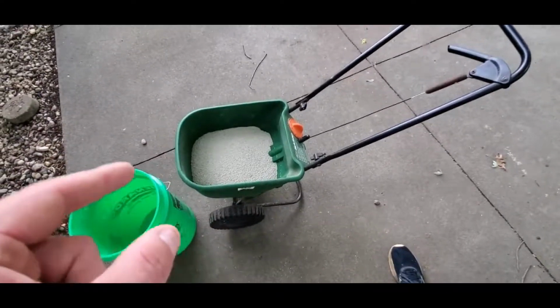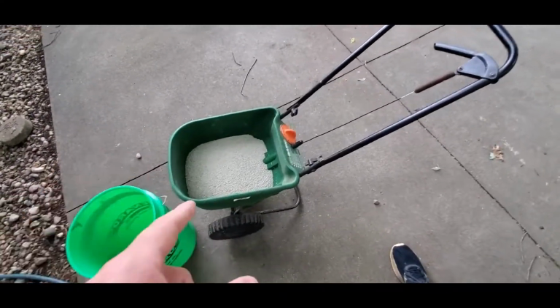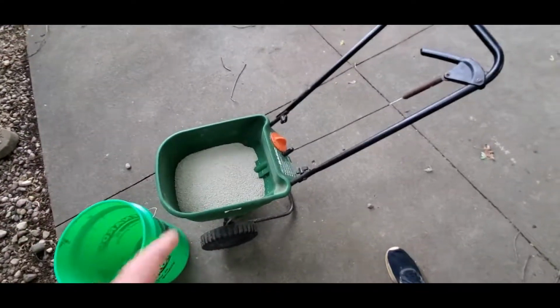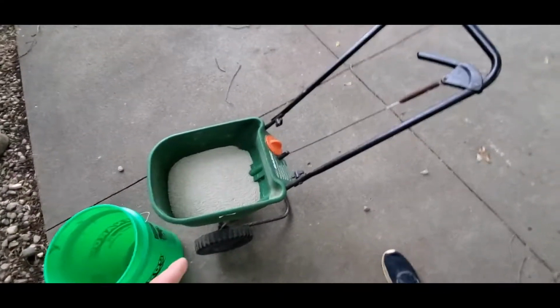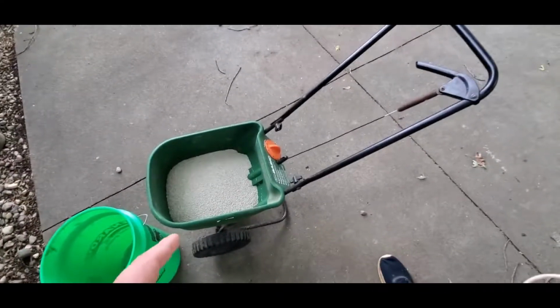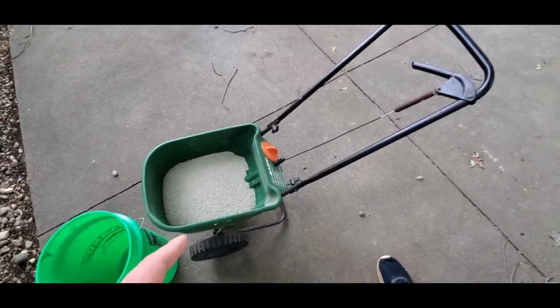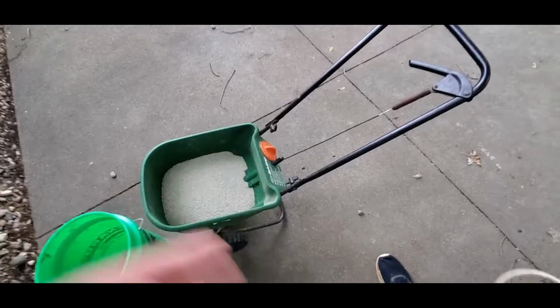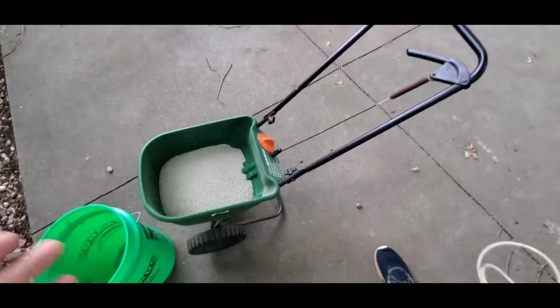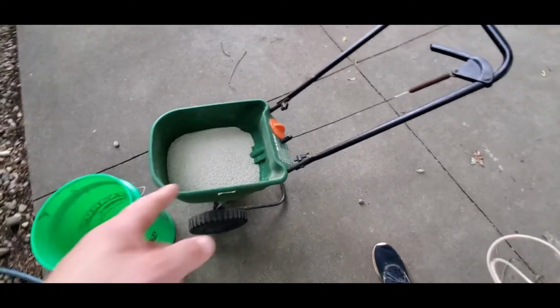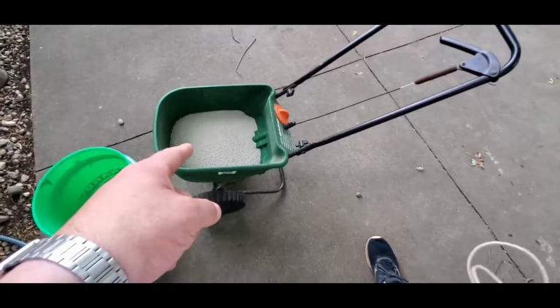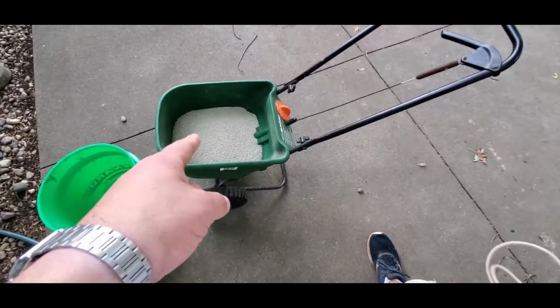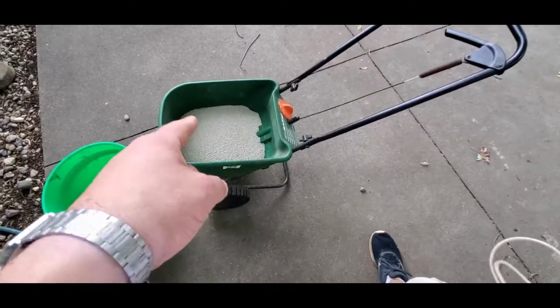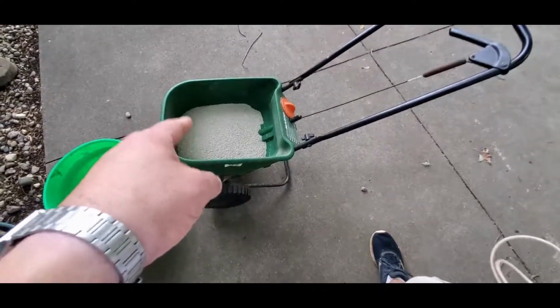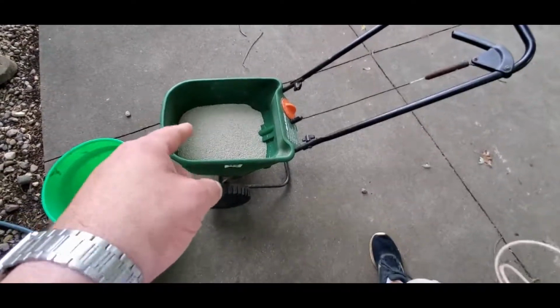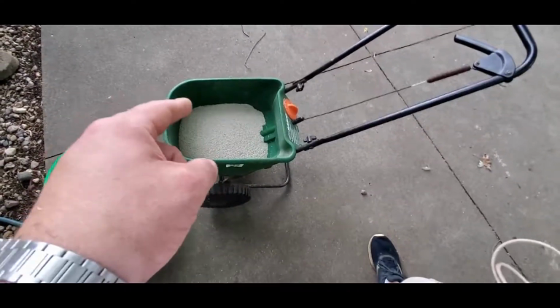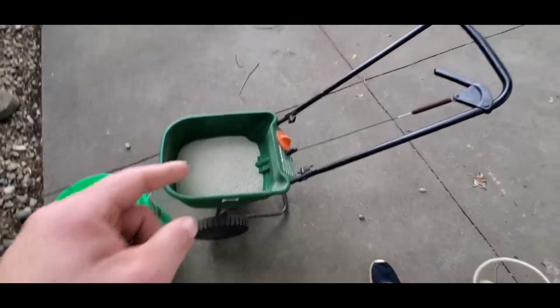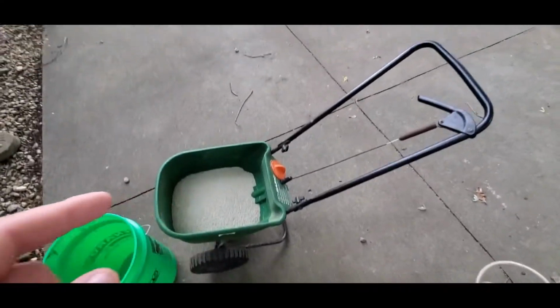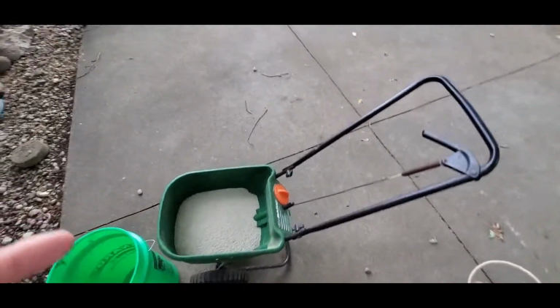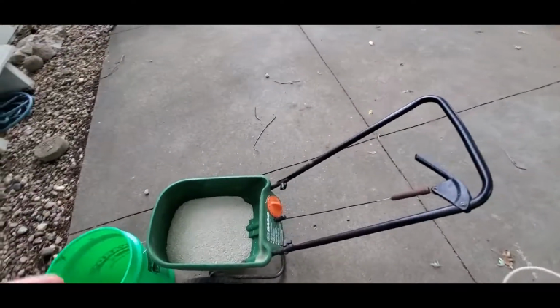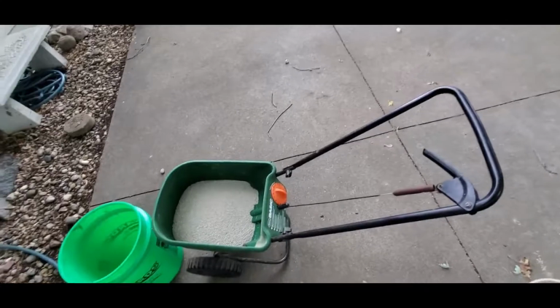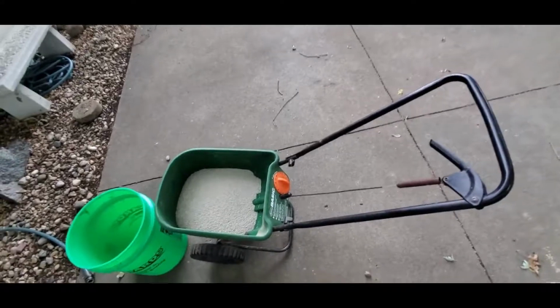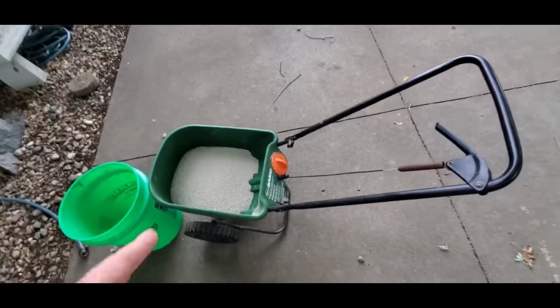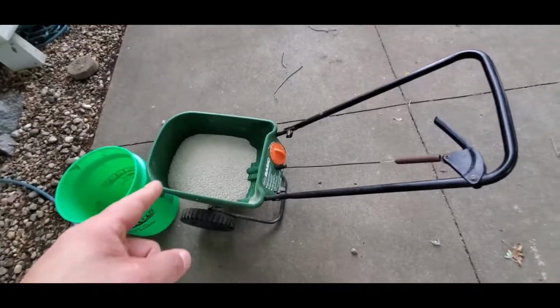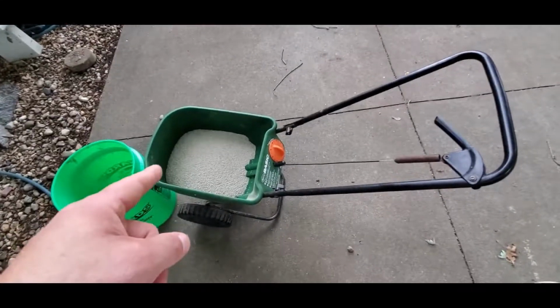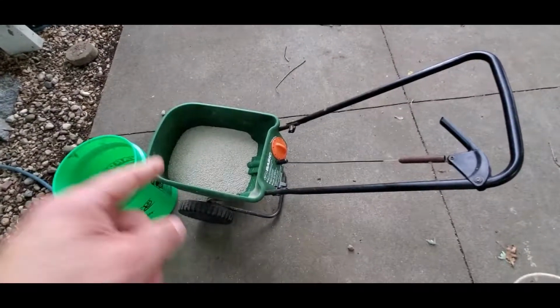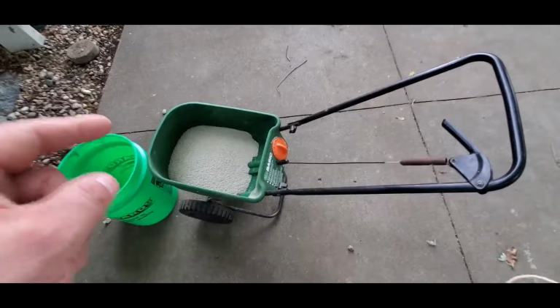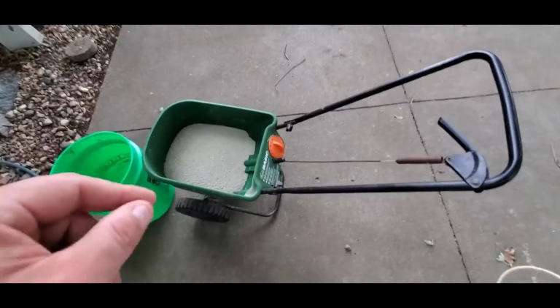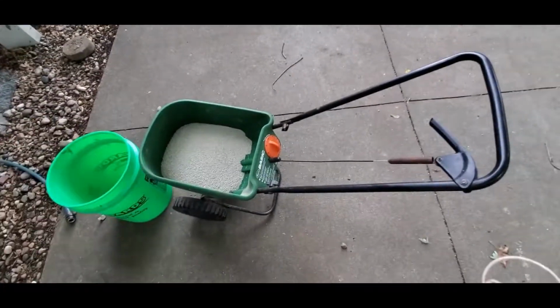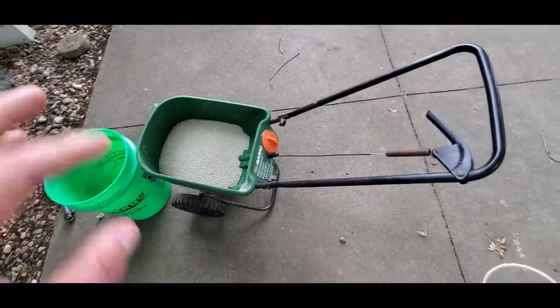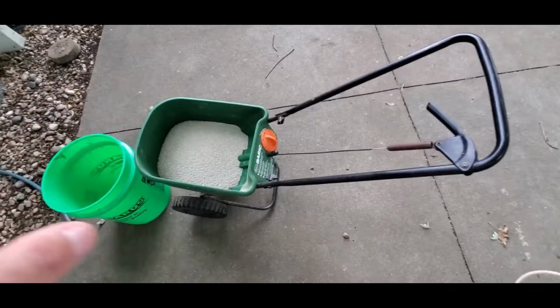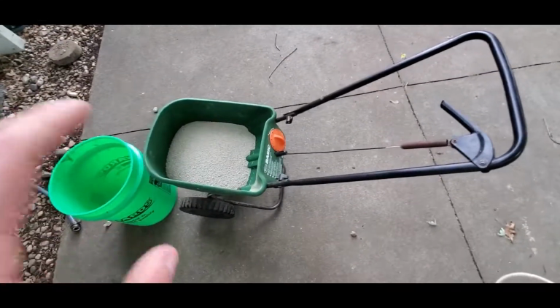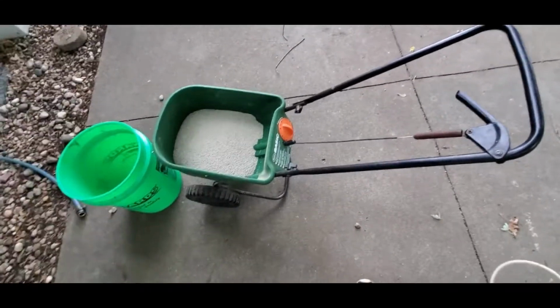I only had to cover about 4,000 square feet, and this is probably a little more than a fifth of the bag left. So I didn't cover exactly perfectly, and that's fine.